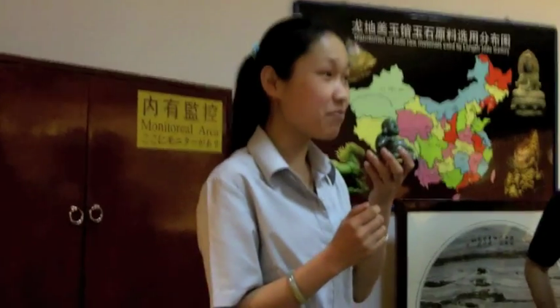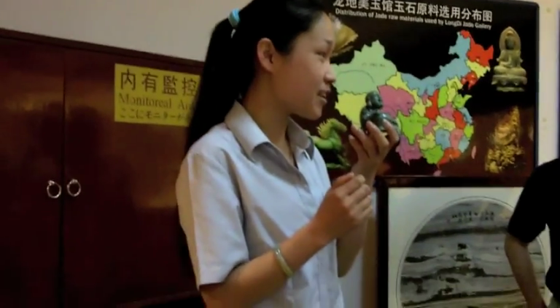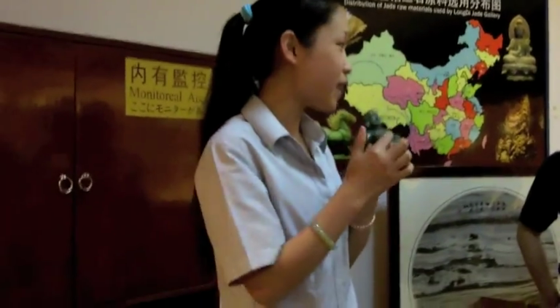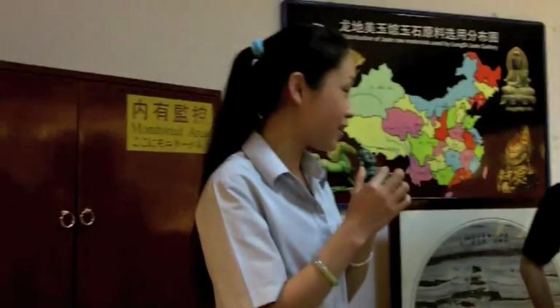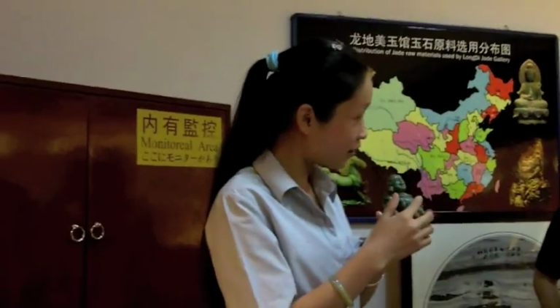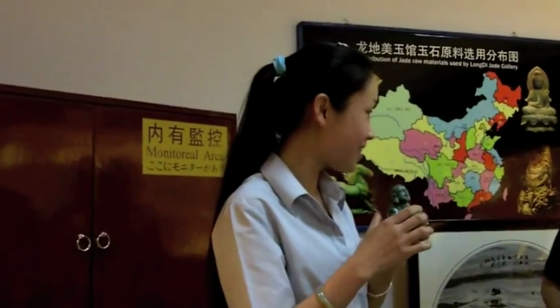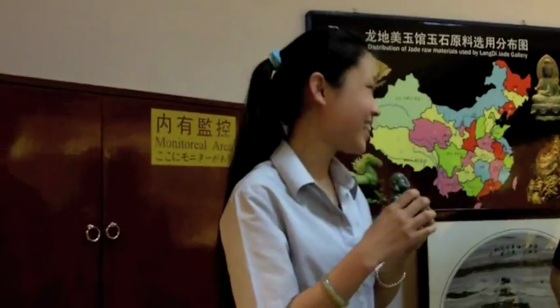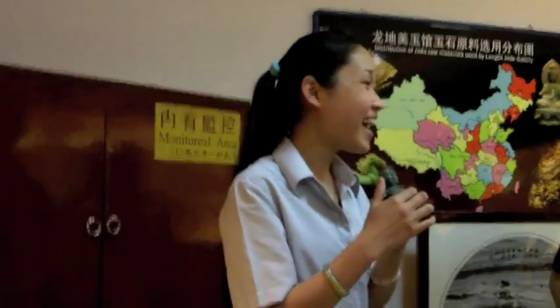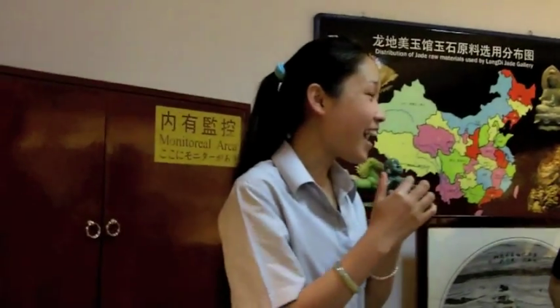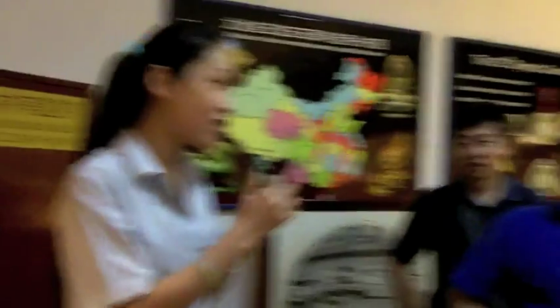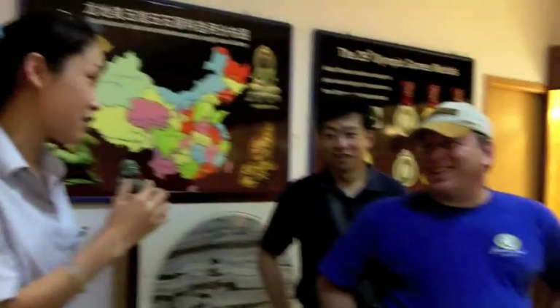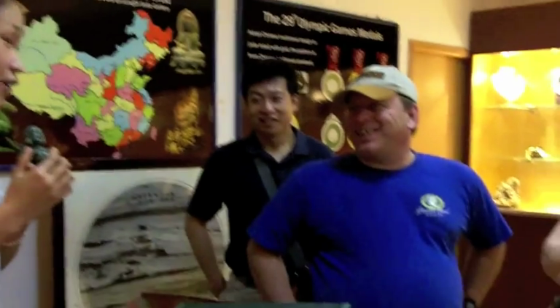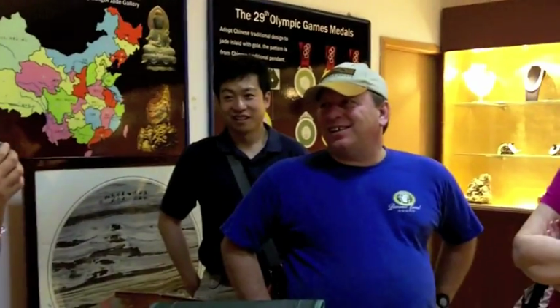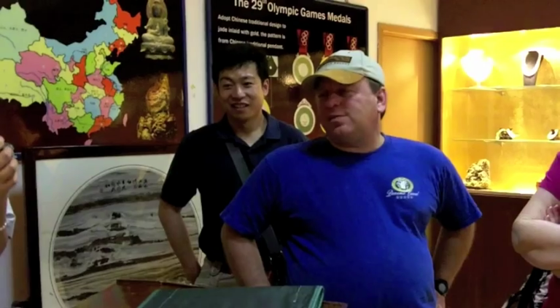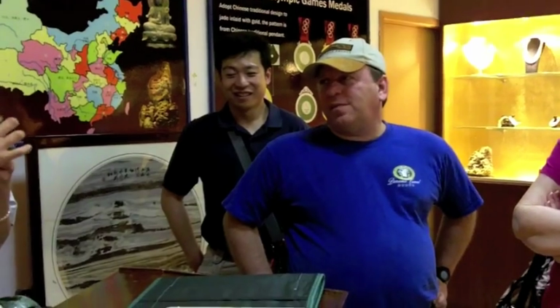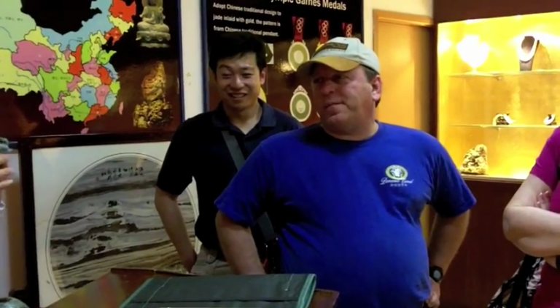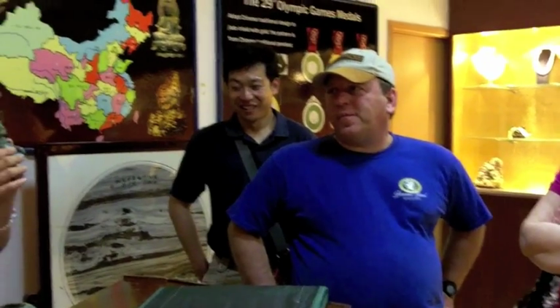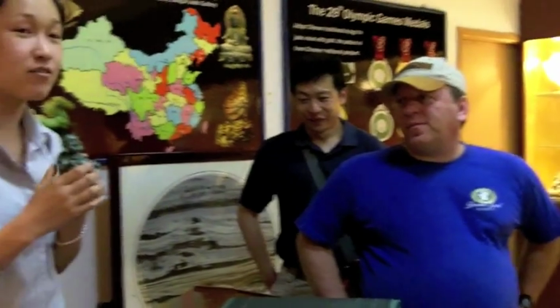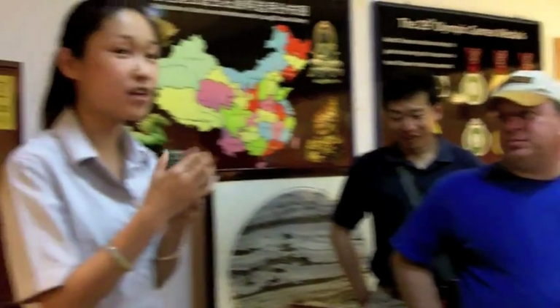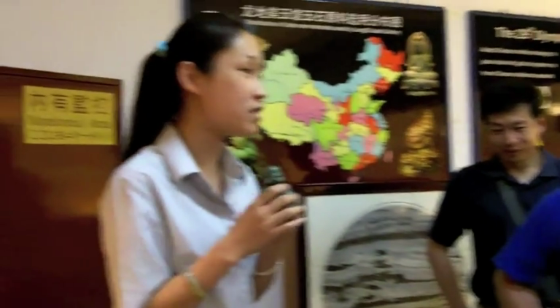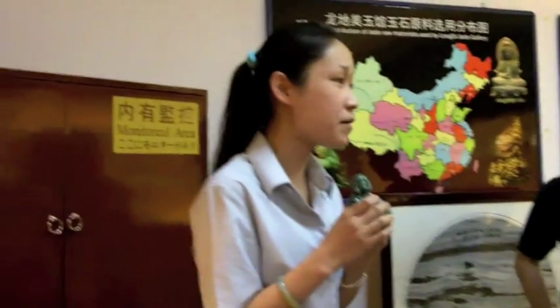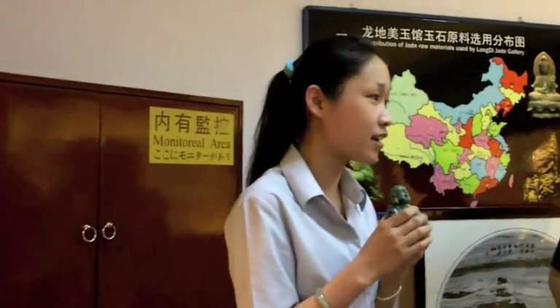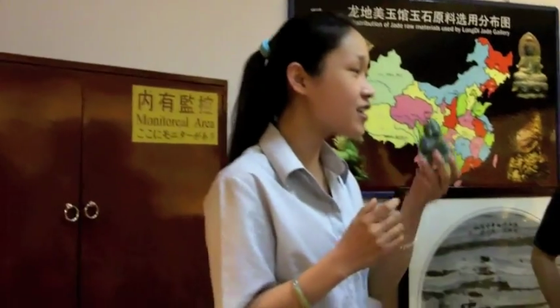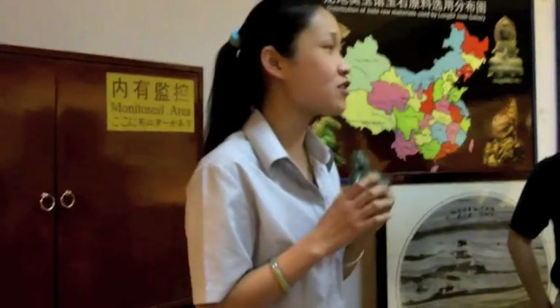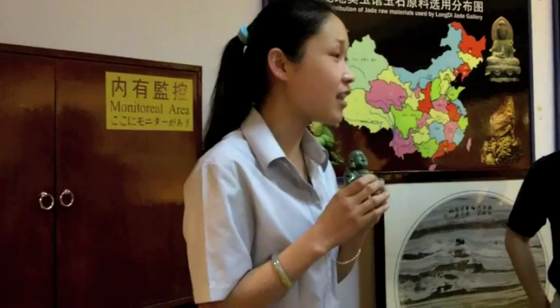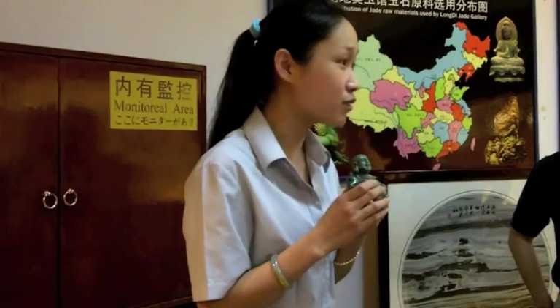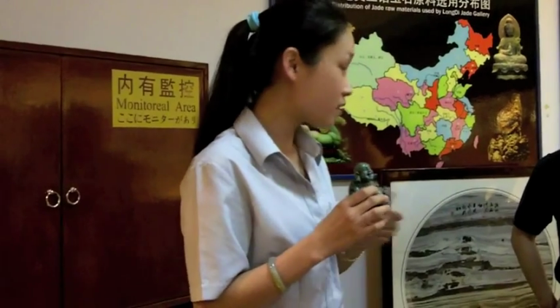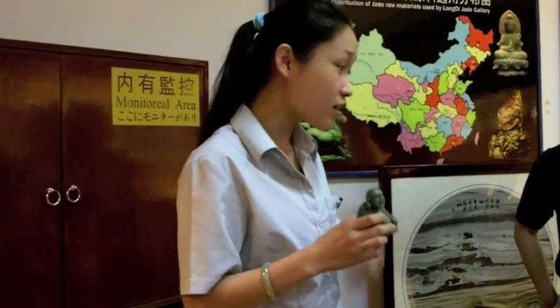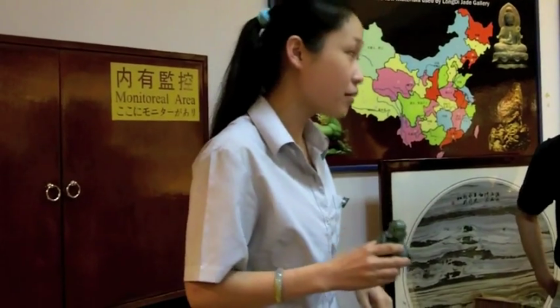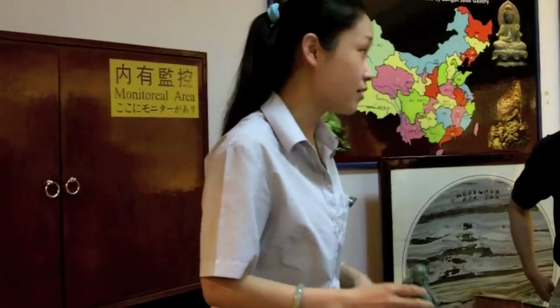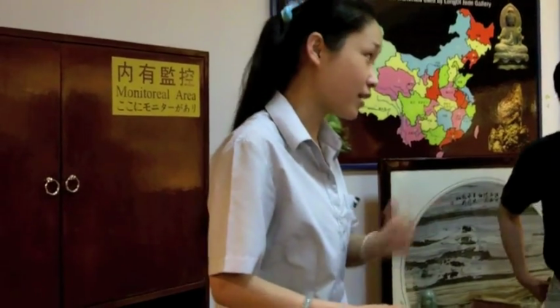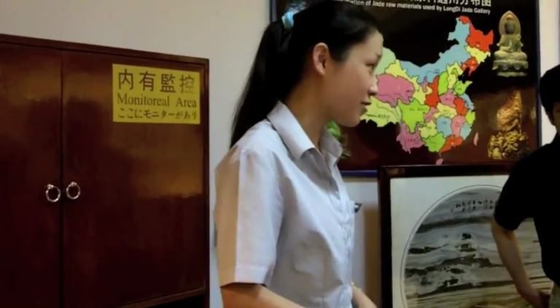And you know this? Happy Buddha — big belly. Every day you touch the belly, good luck for you. Longer ears mean longevity. A big smile means happy every day. So we also call it the Laughing Buddha. I think you are happy and lucky too, right?